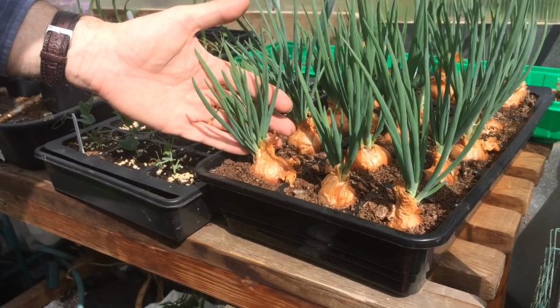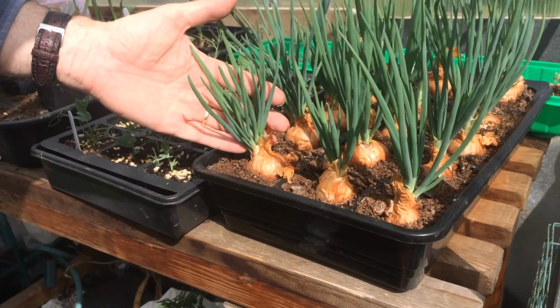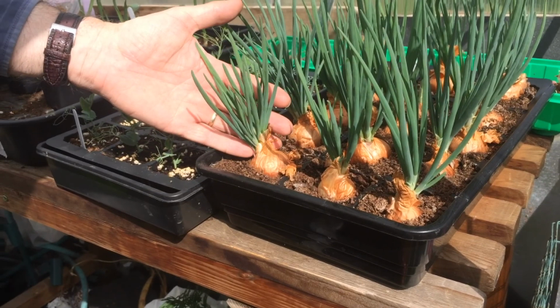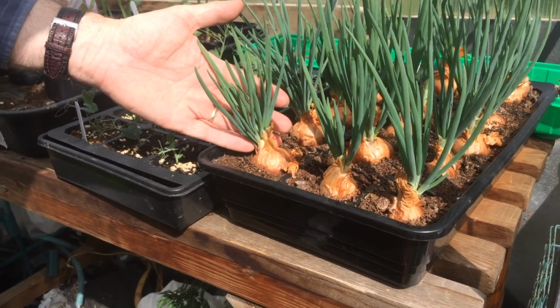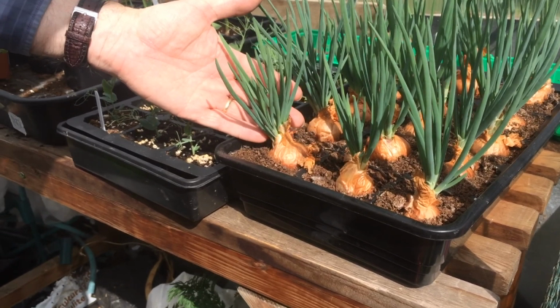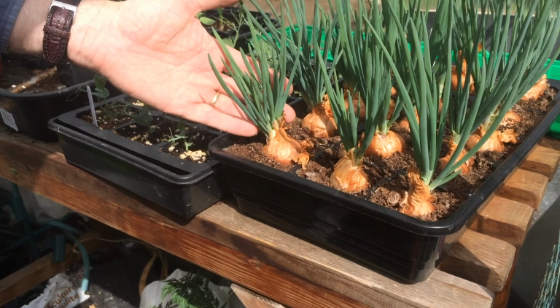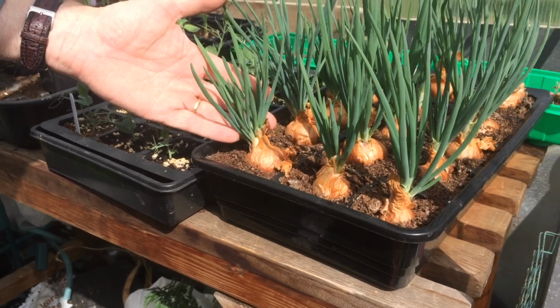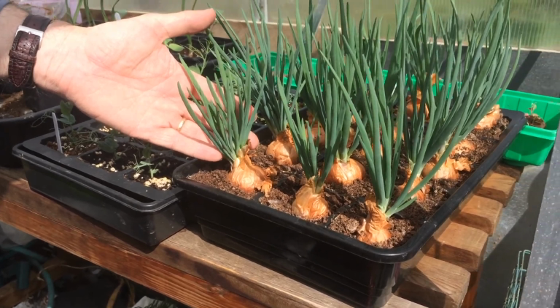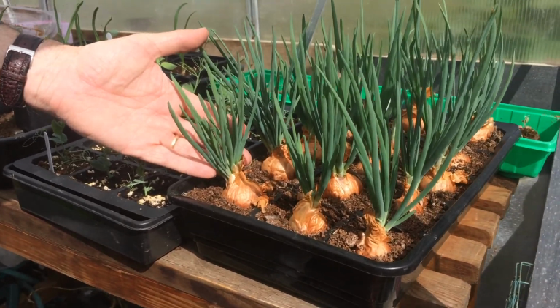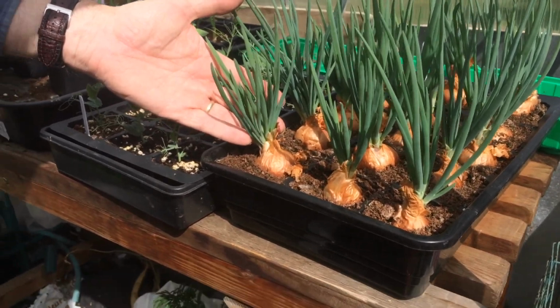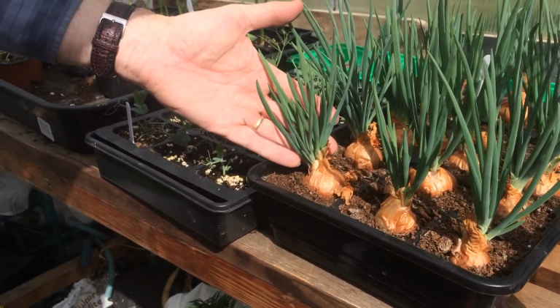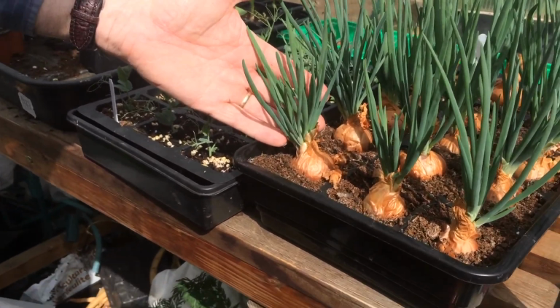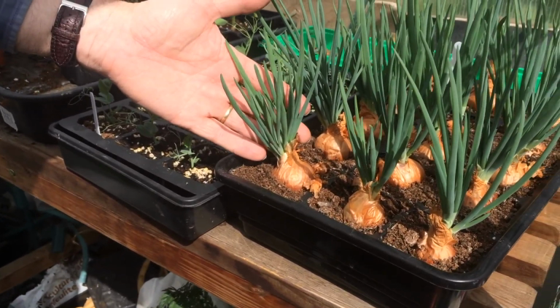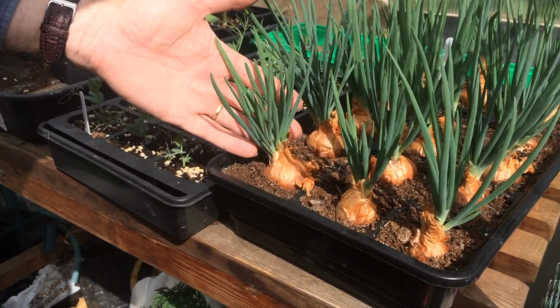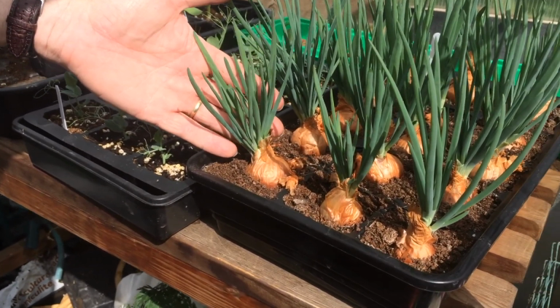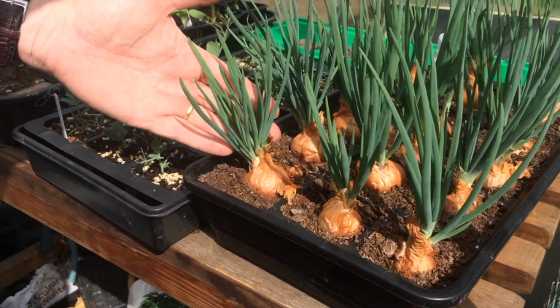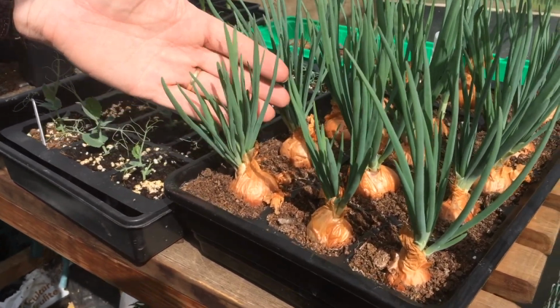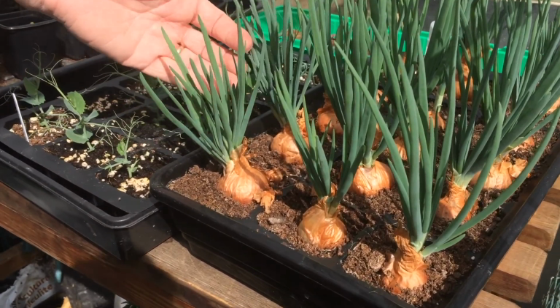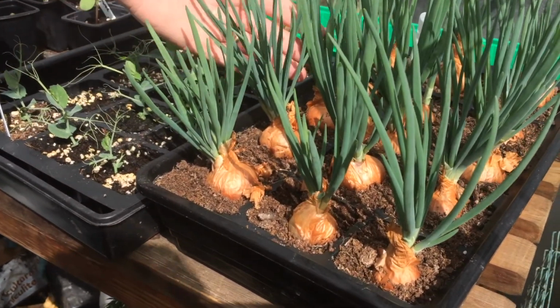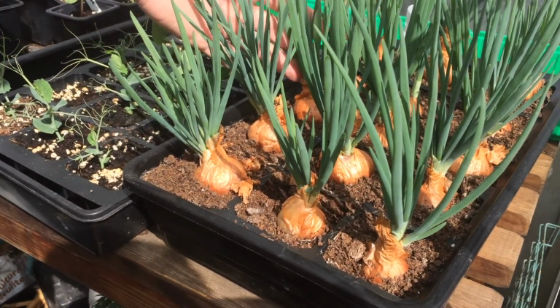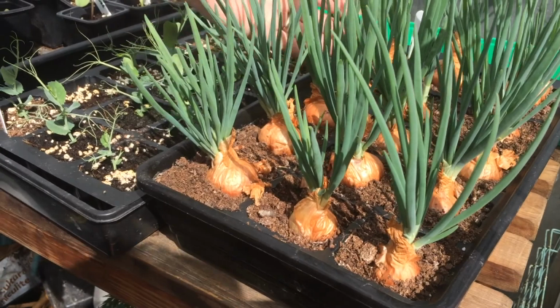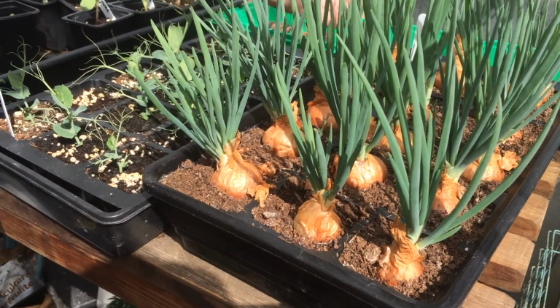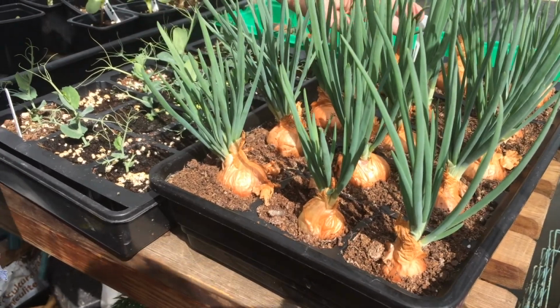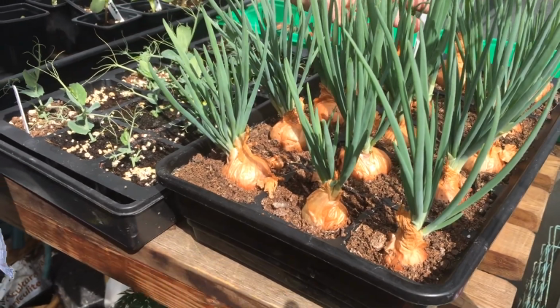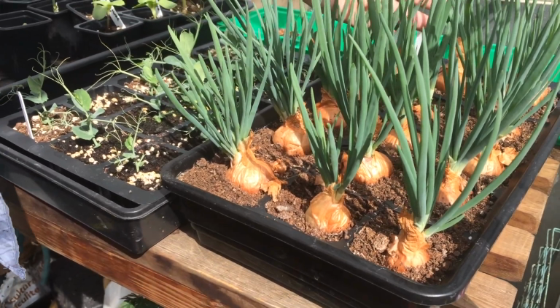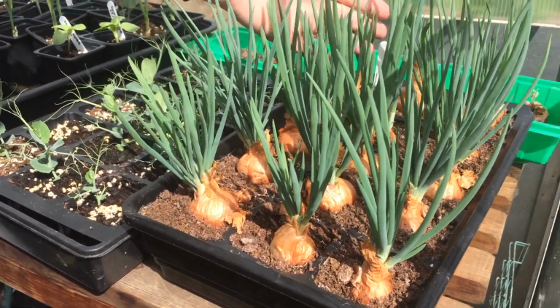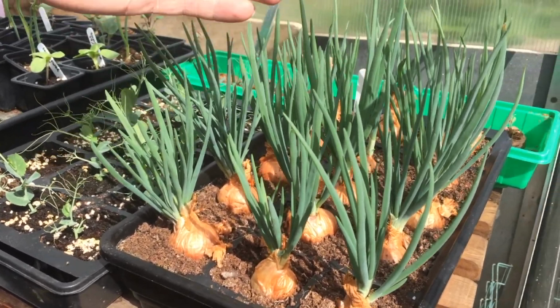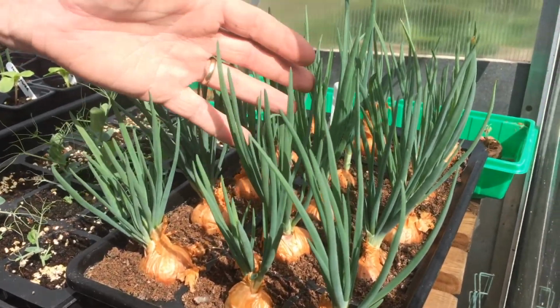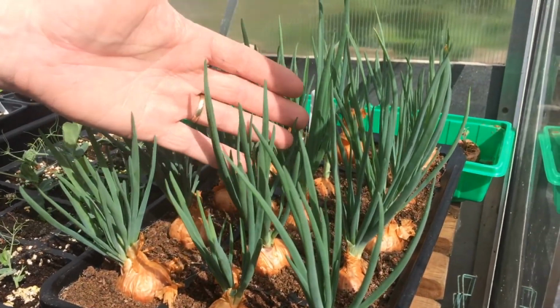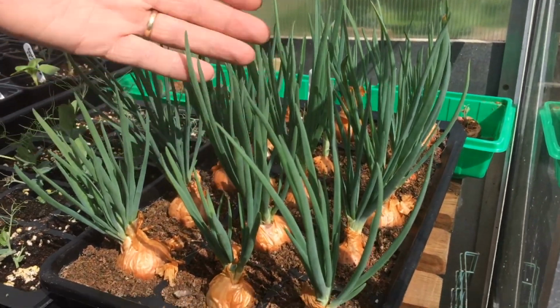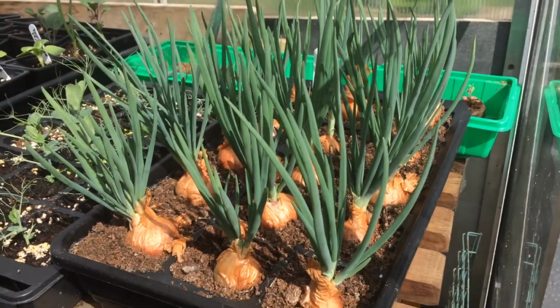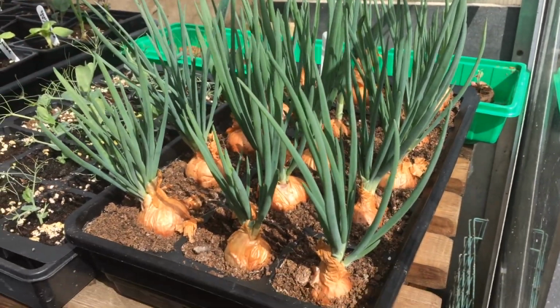In the greenhouse I'll just give you an update on some of the things that you've seen on earlier videos. These are the shallots that are now coming through — they'll be ready to plant out soon.